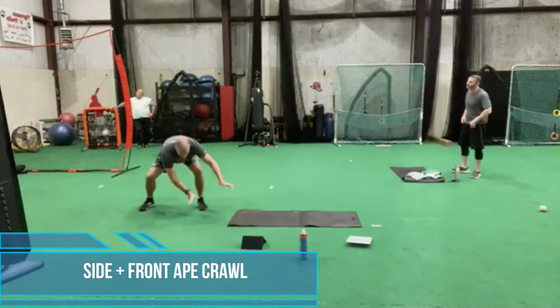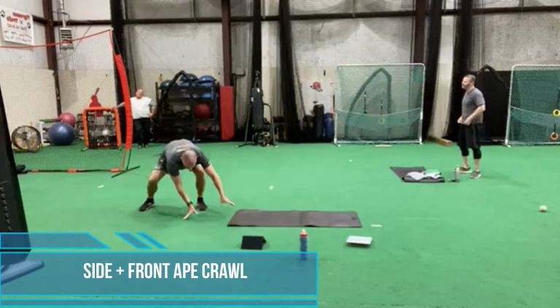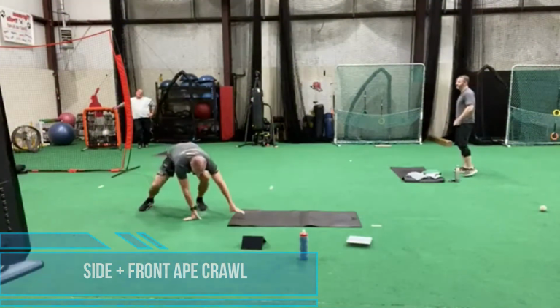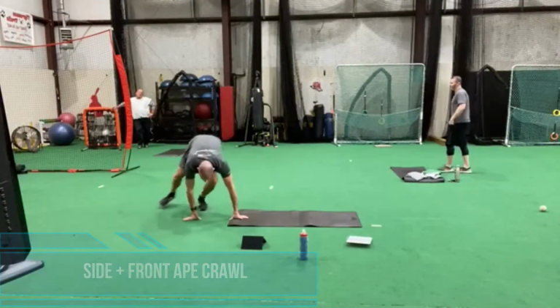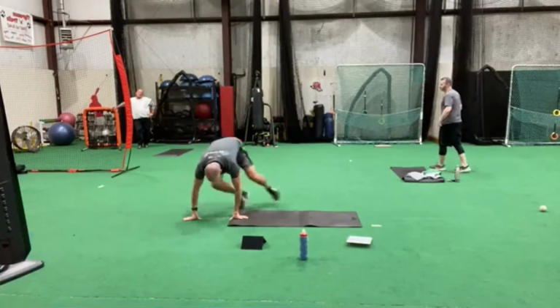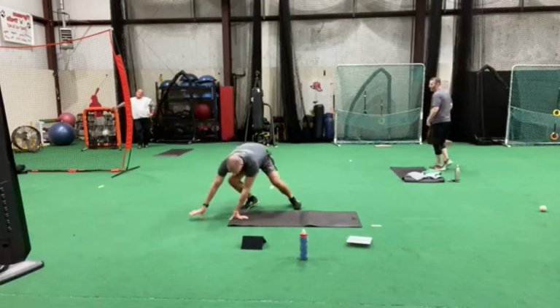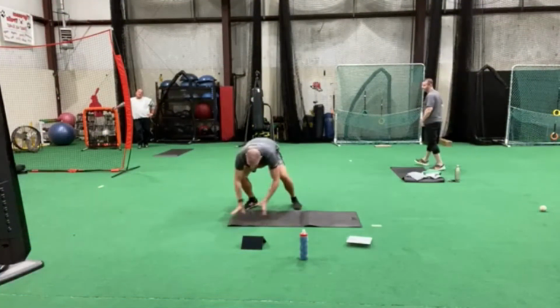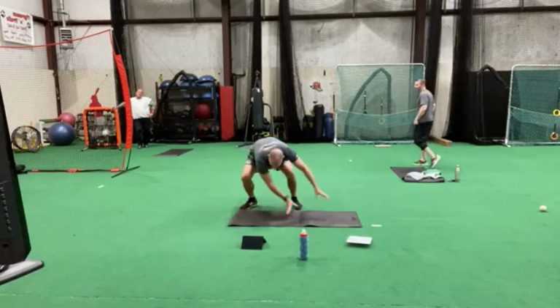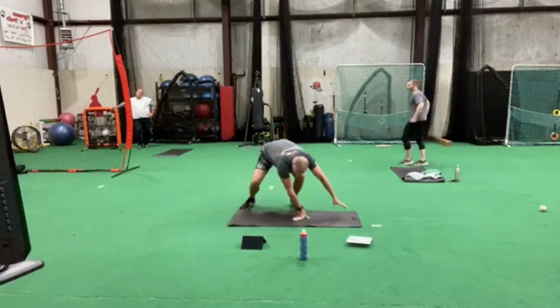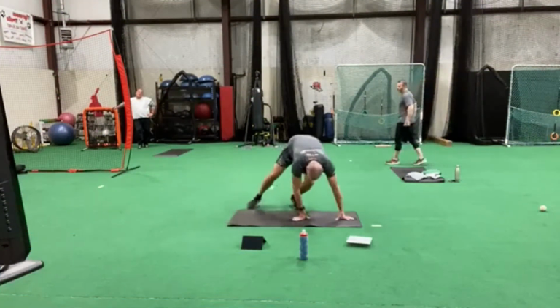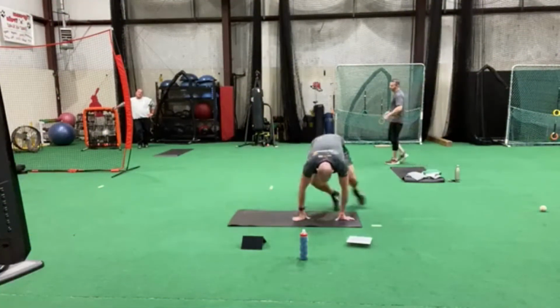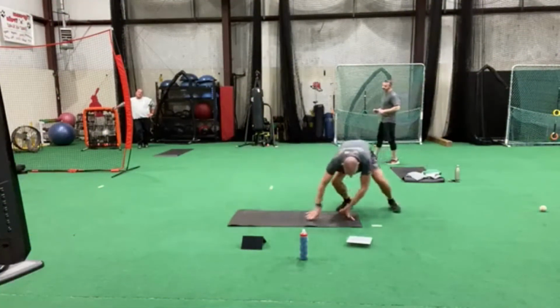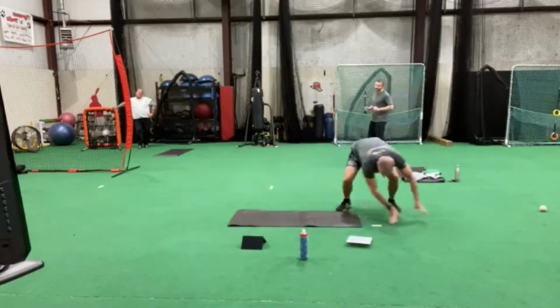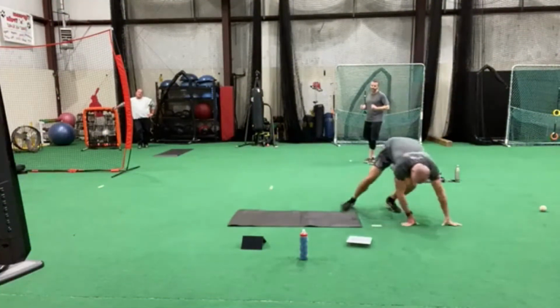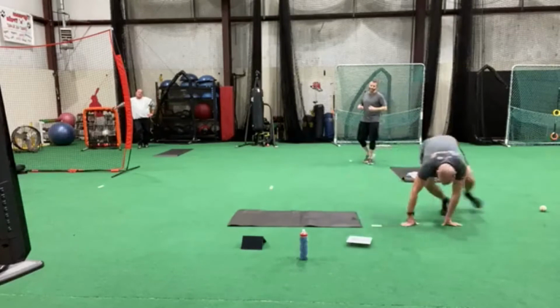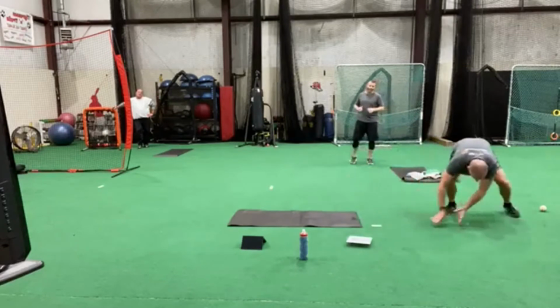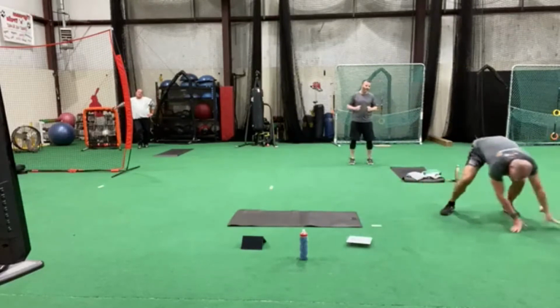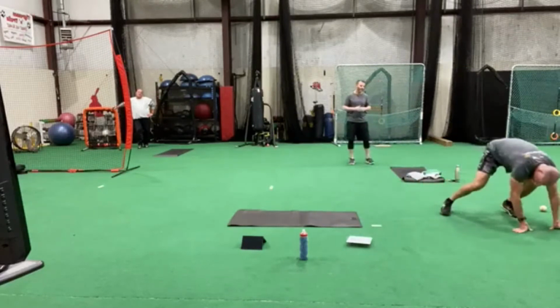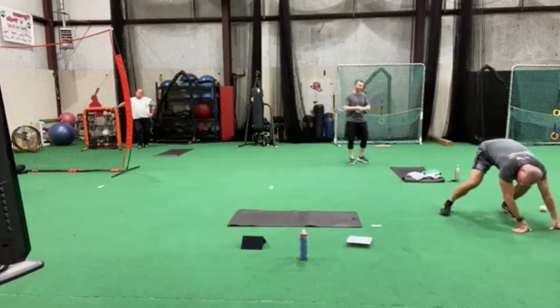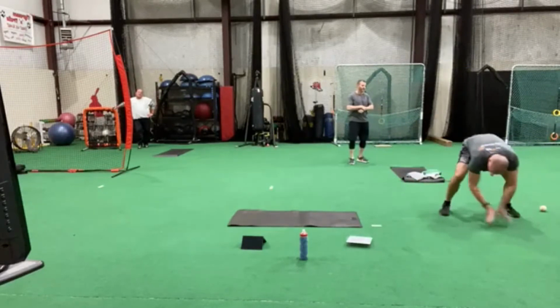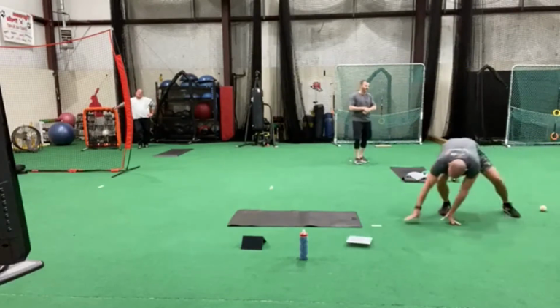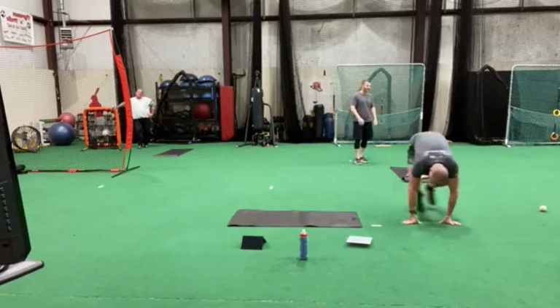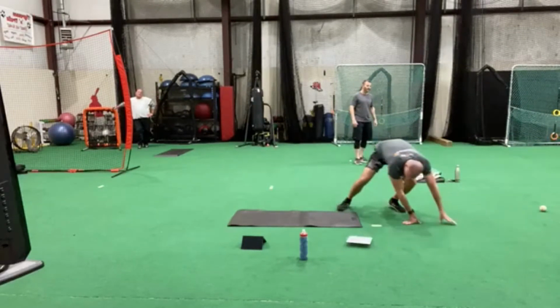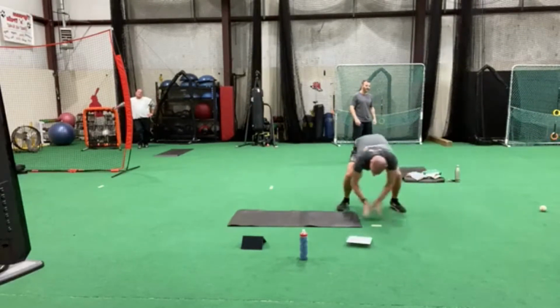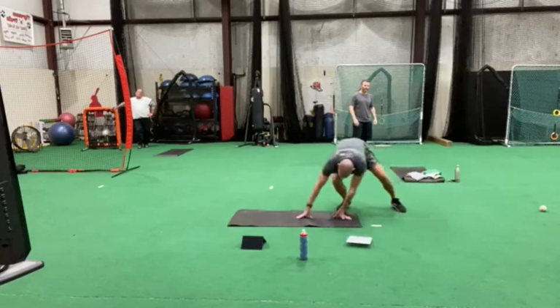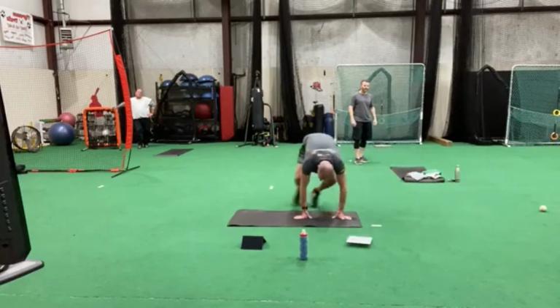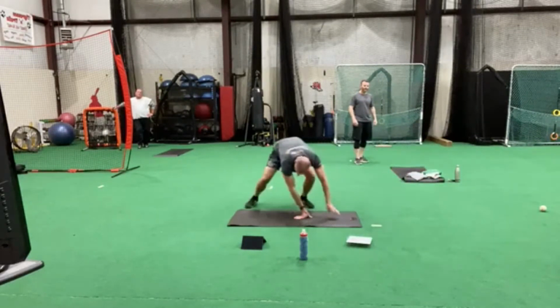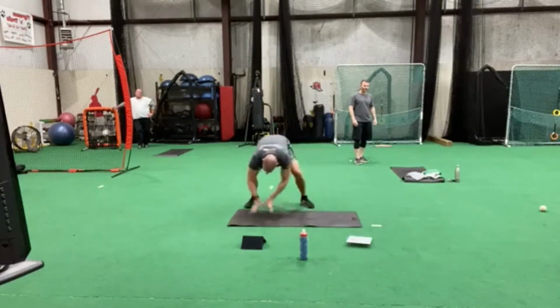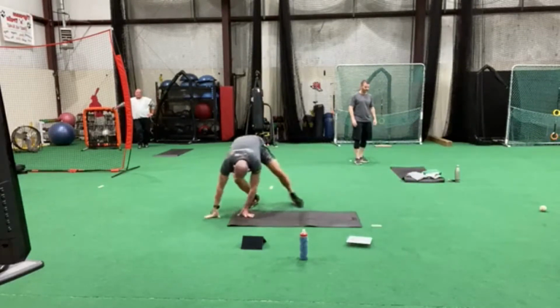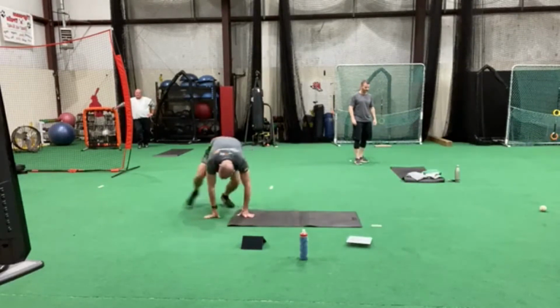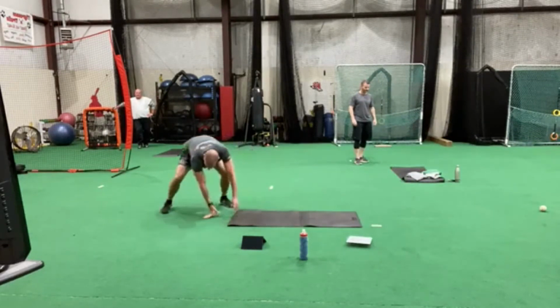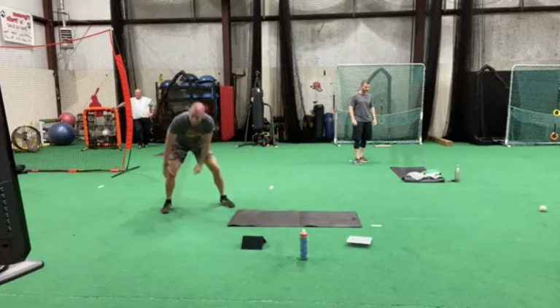My hands are on the floor. My feet swing, my hands swing, my feet swing. Hand swing, feet swing, hand swing. And then we're going to come back the same way, across like that.